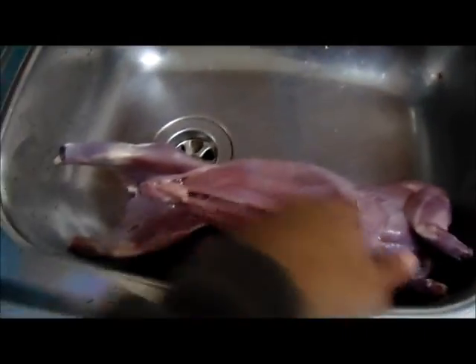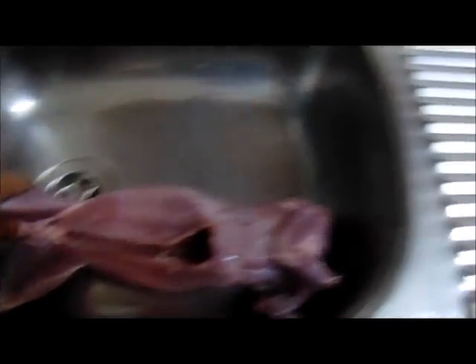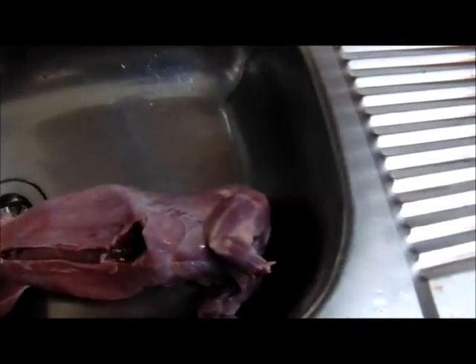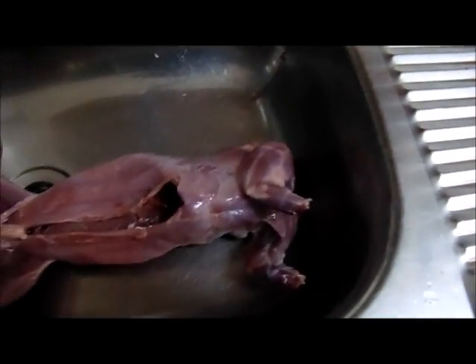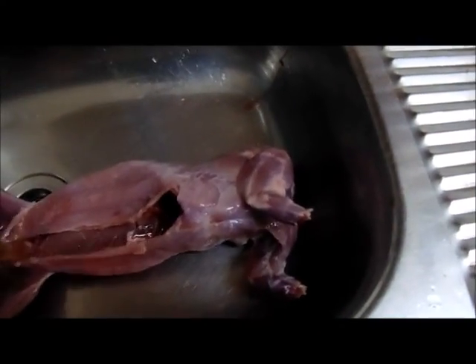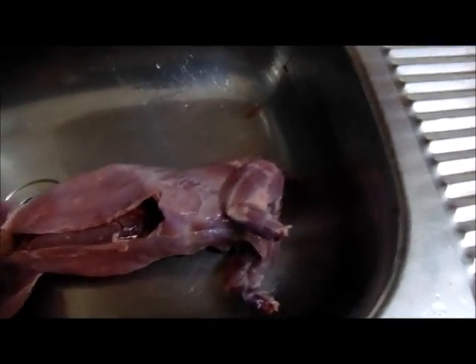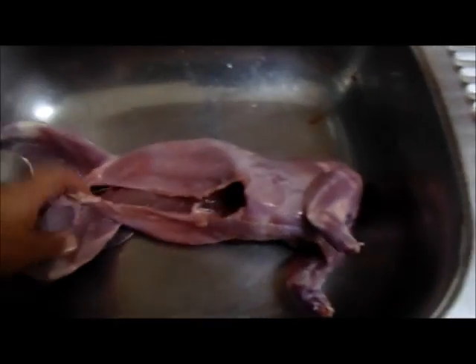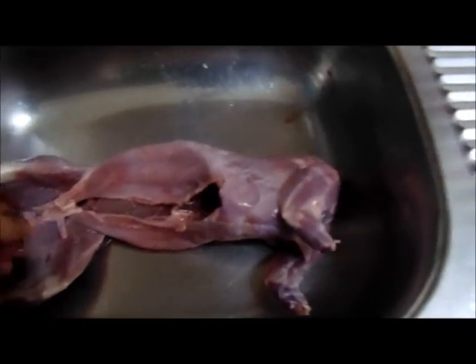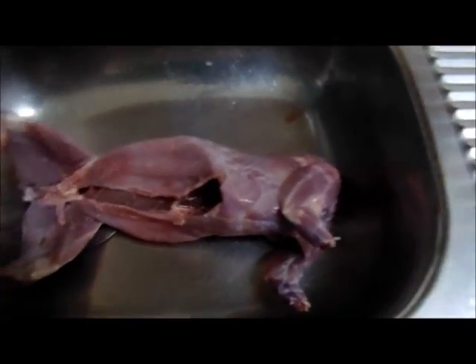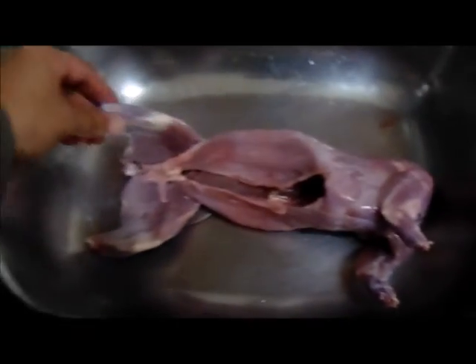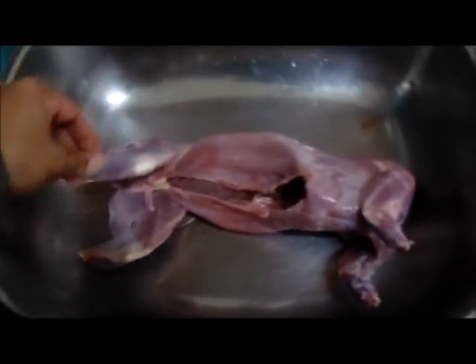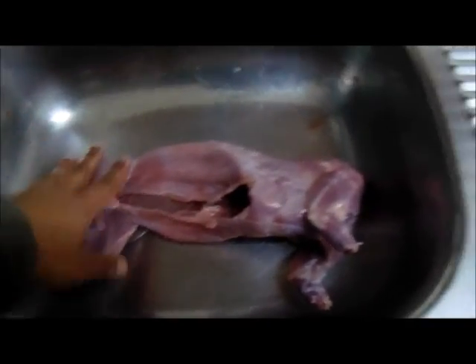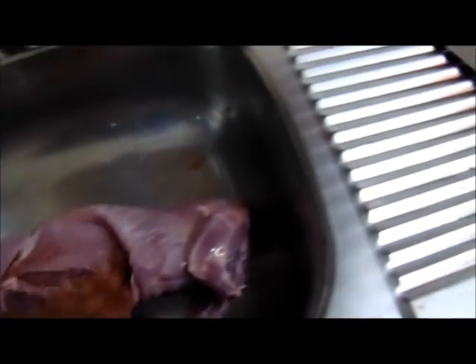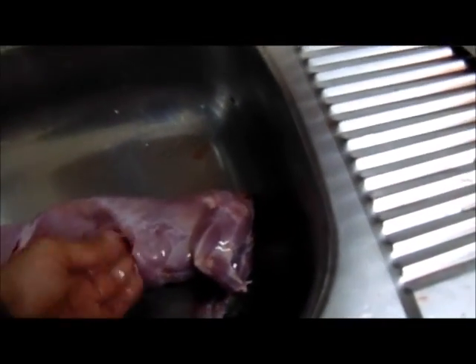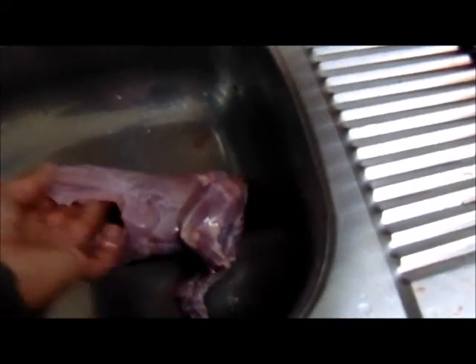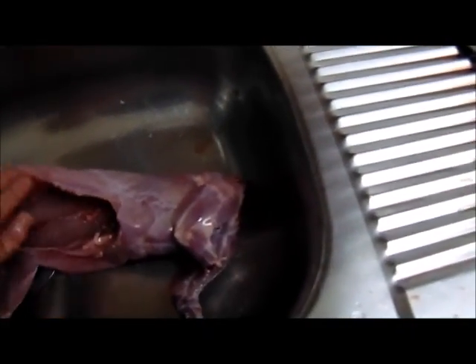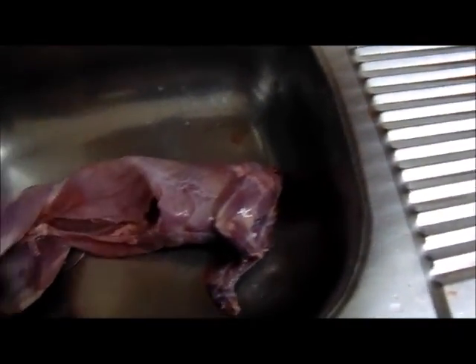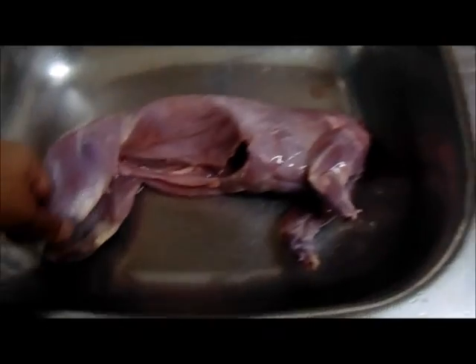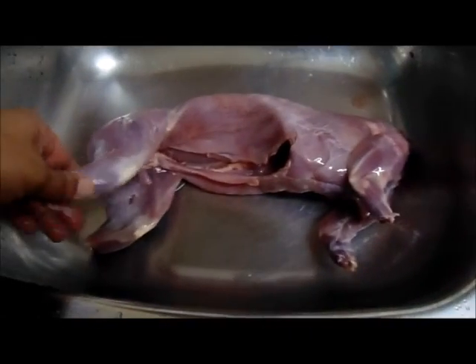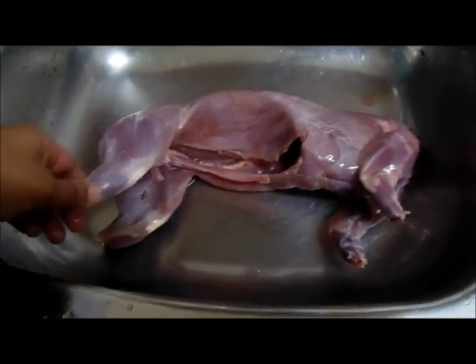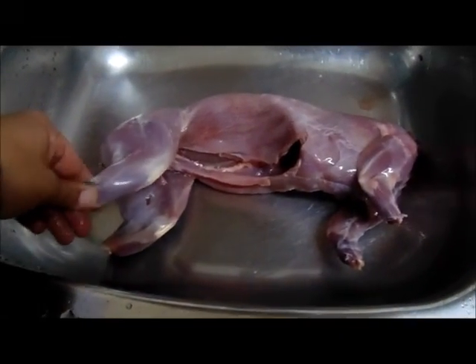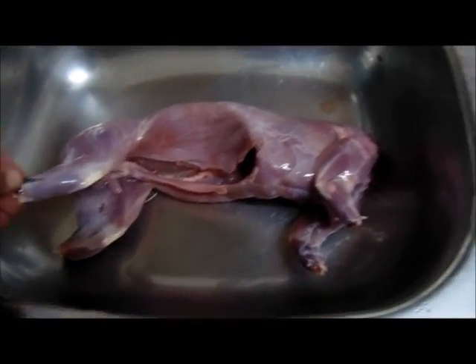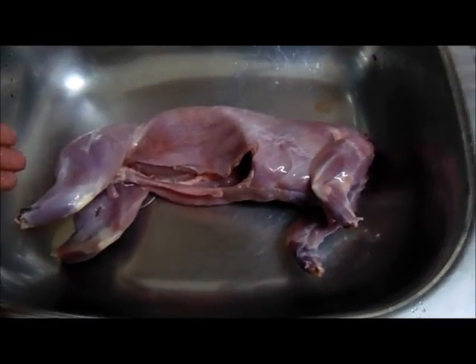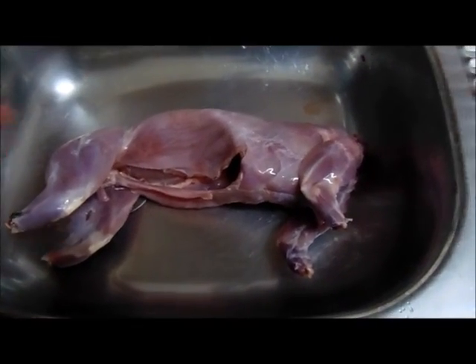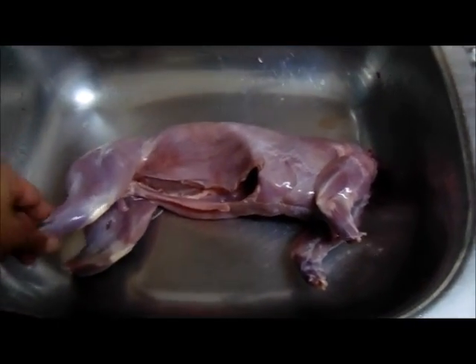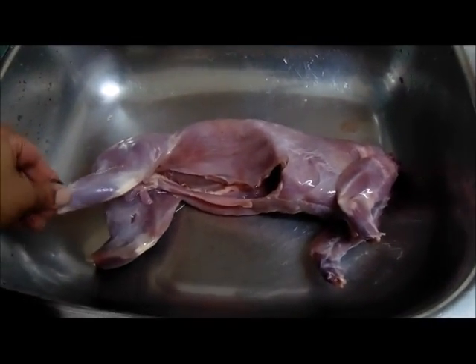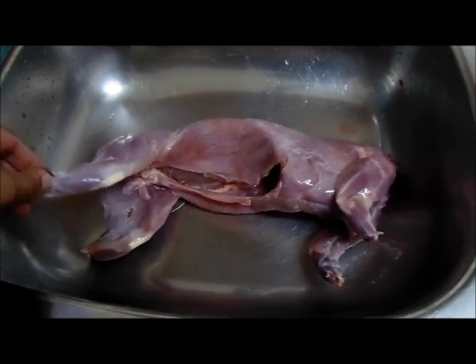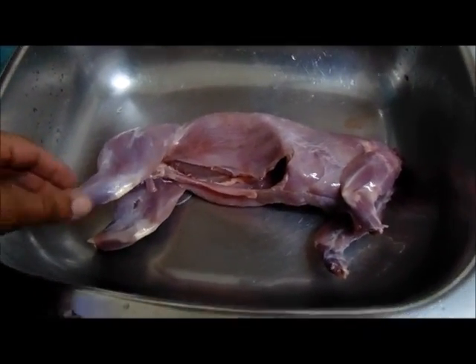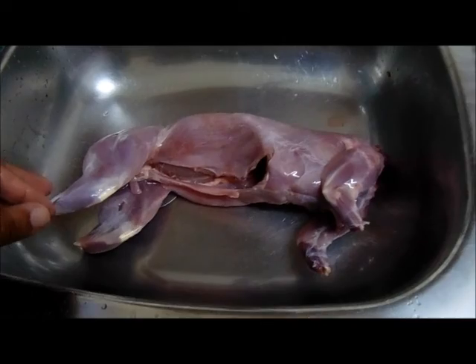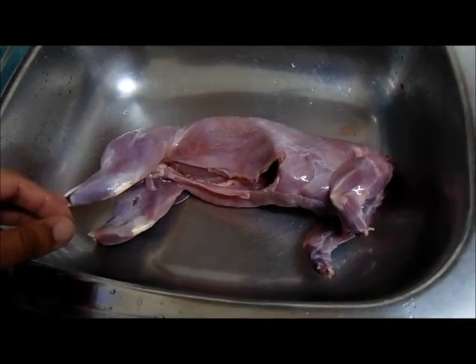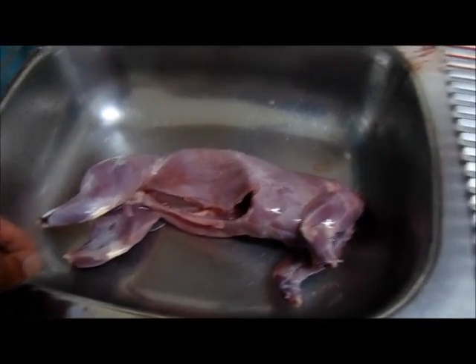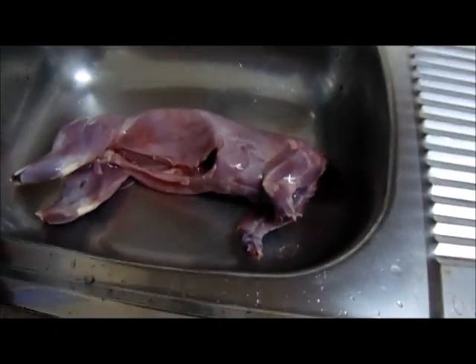Shot as I said, still under an hour ago. I'm going to marinate him, pop him in the fridge, and I'm going to cook him up tomorrow - see you then.